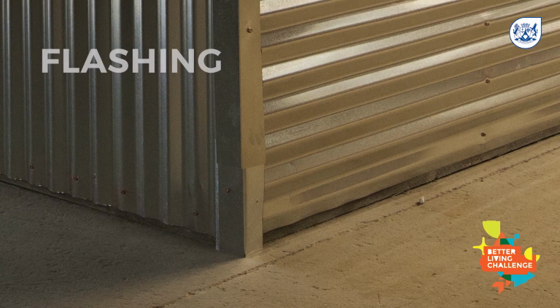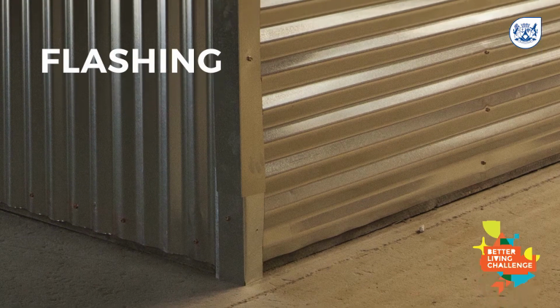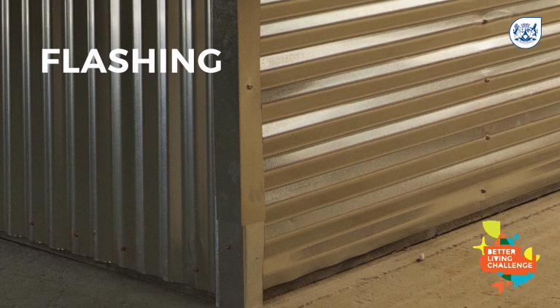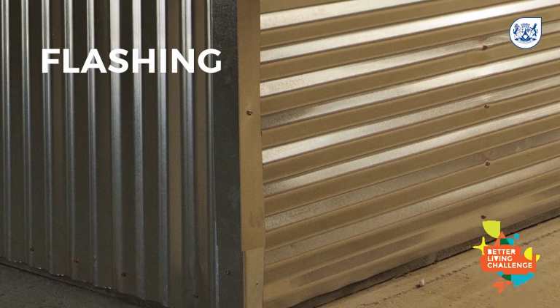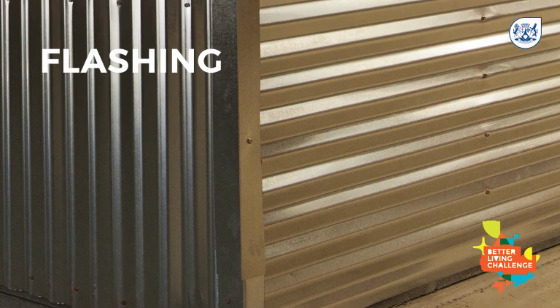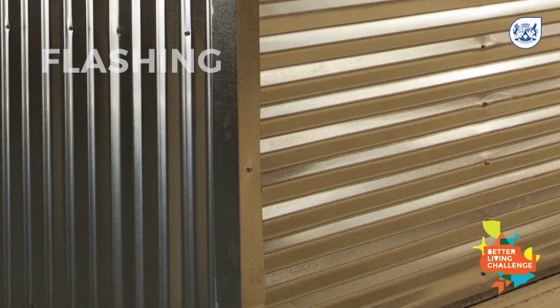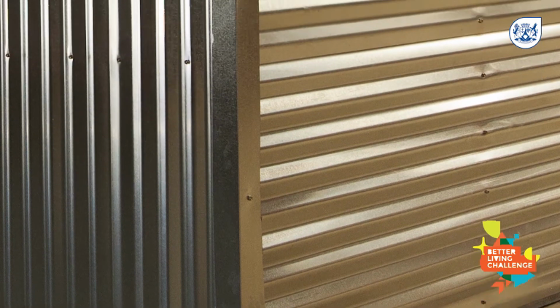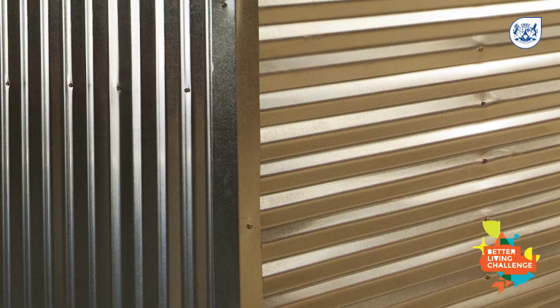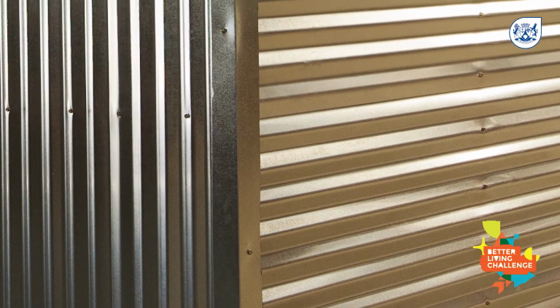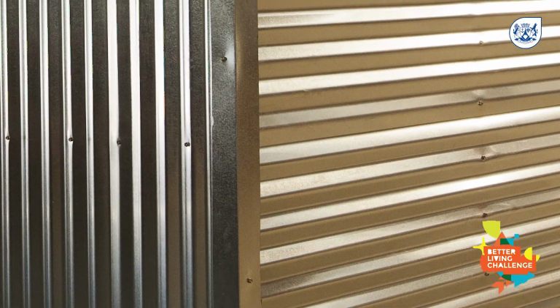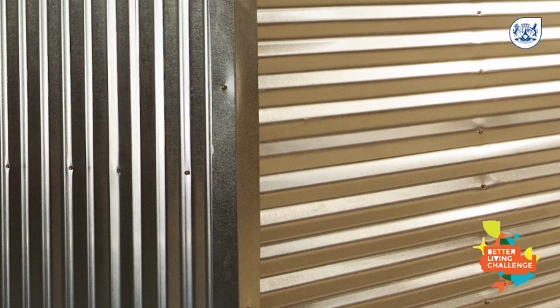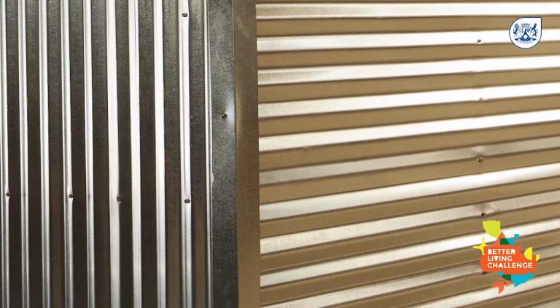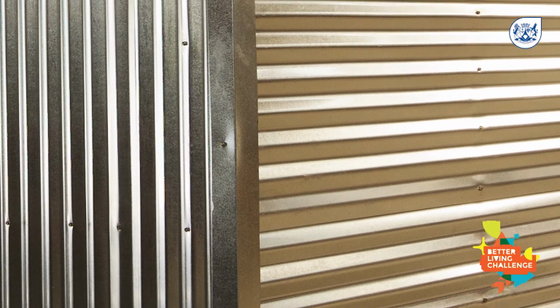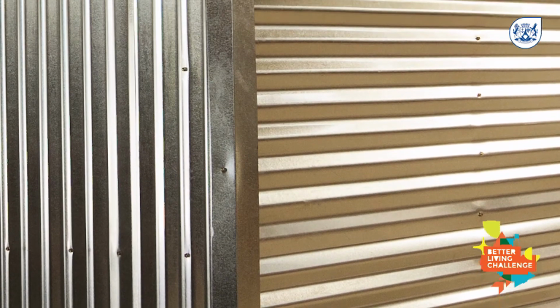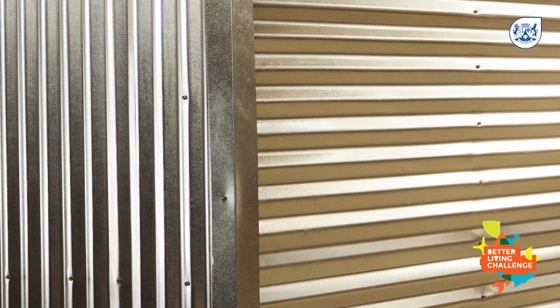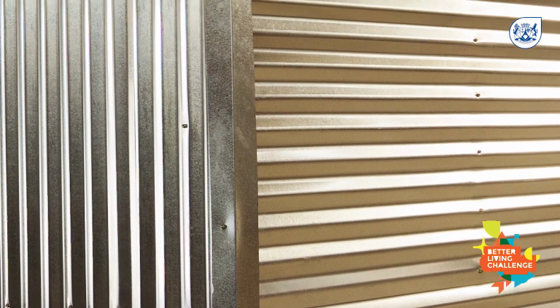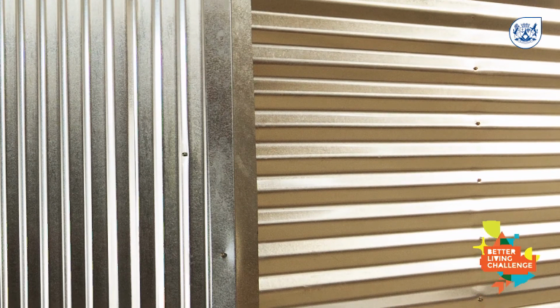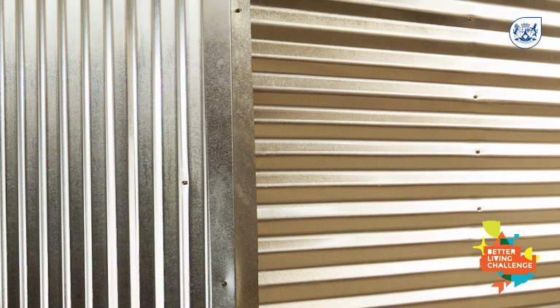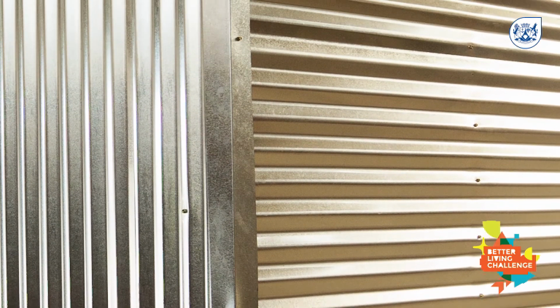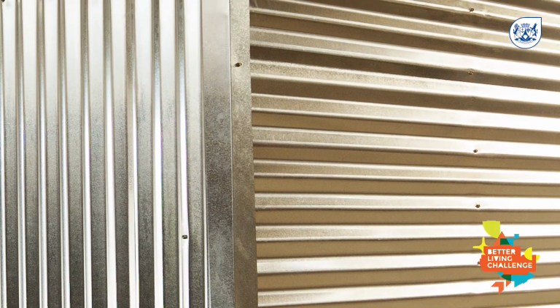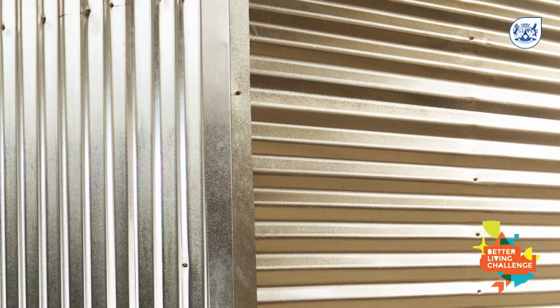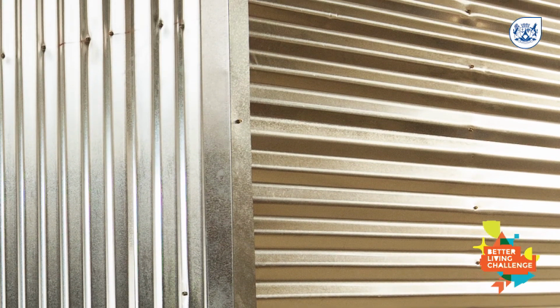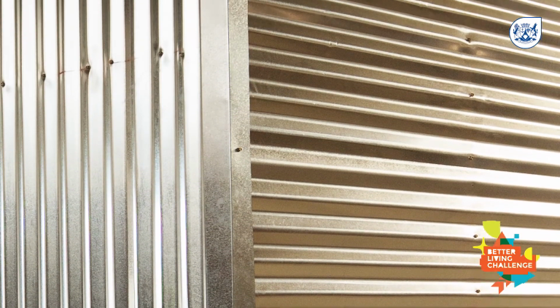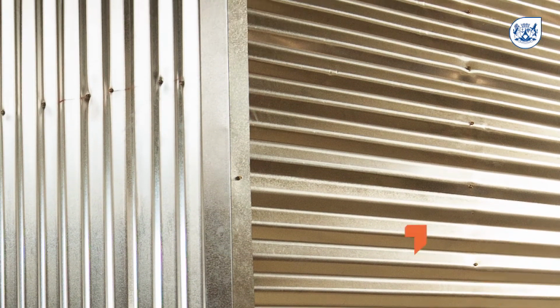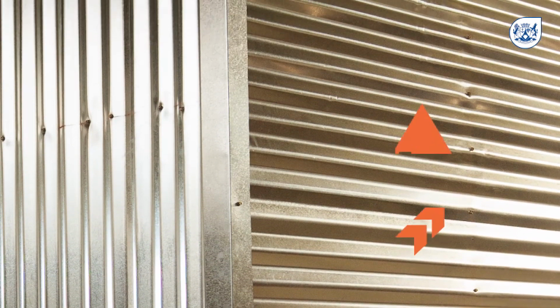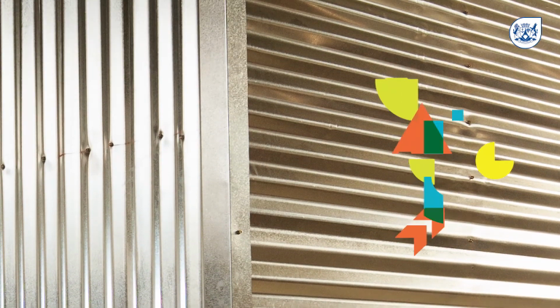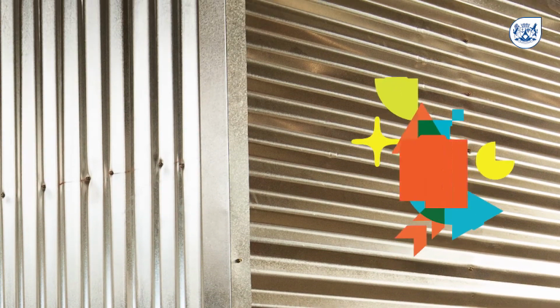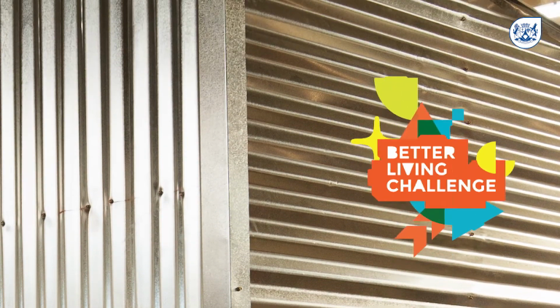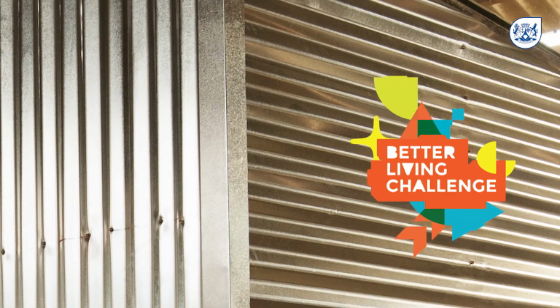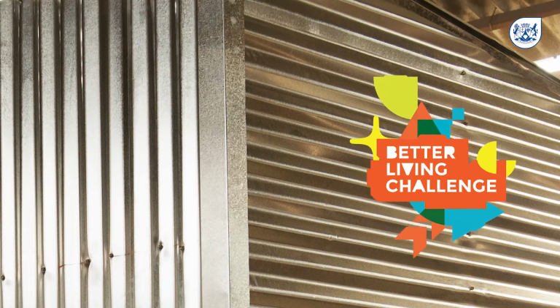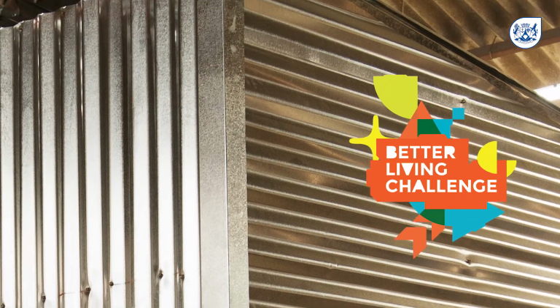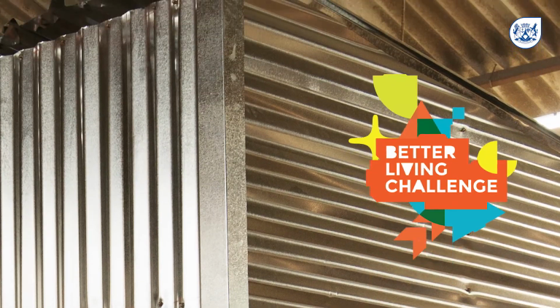Flashing is used to secure the corners of the home. This seals it off from the wind and rain to prevent damage and rotting to the framework. It also seals all the gaps to prevent fires from spreading easily.